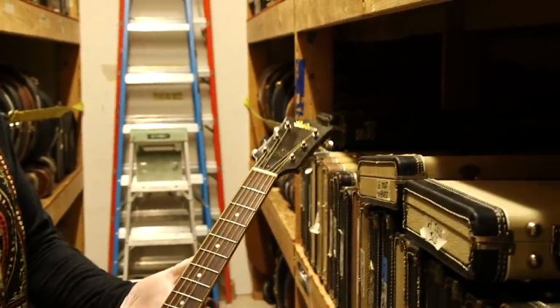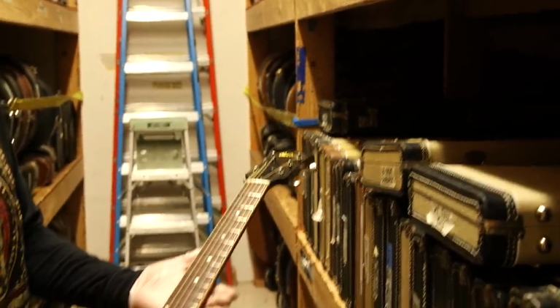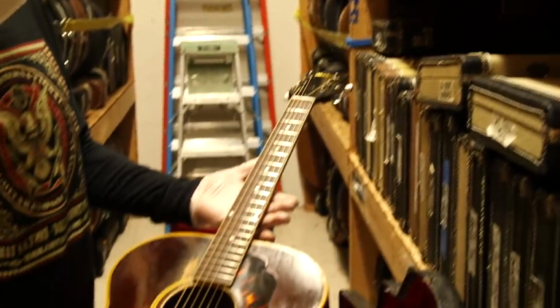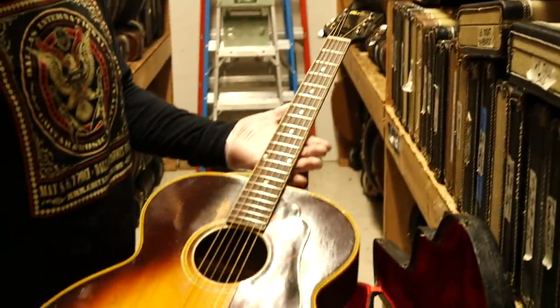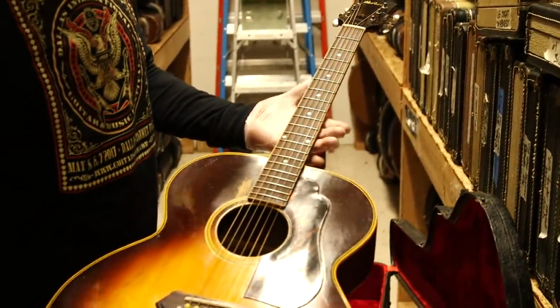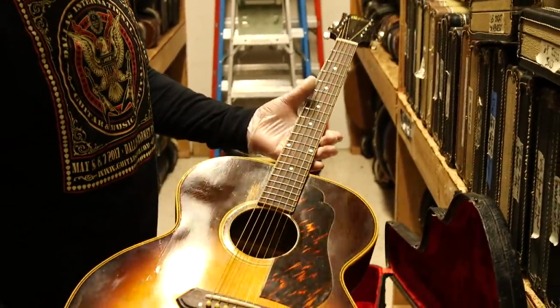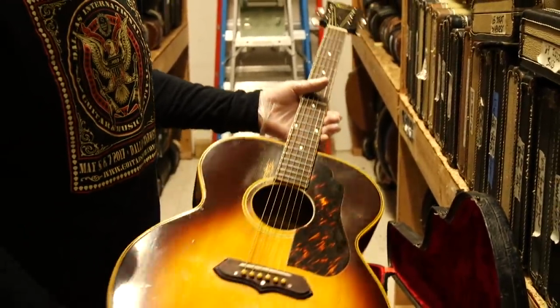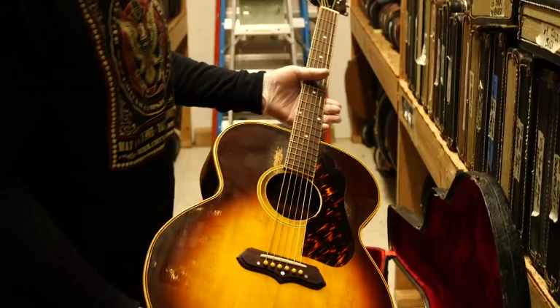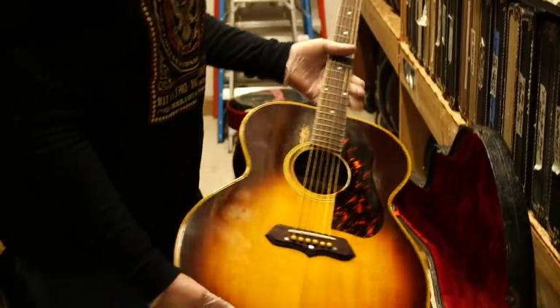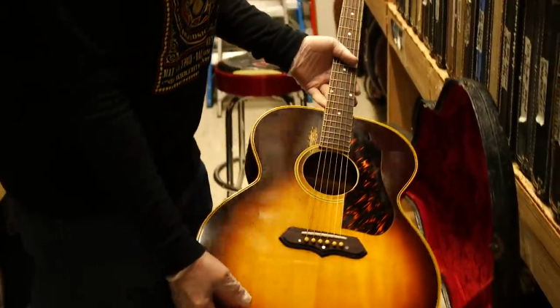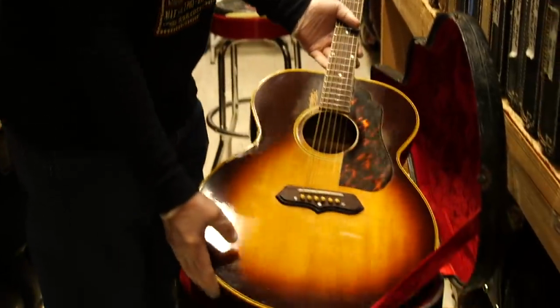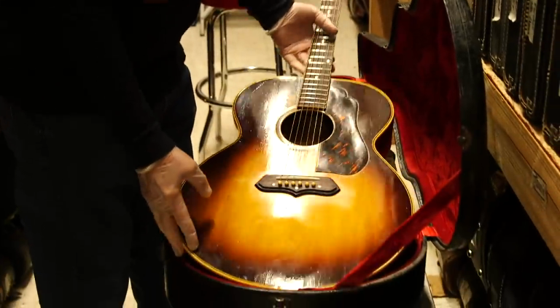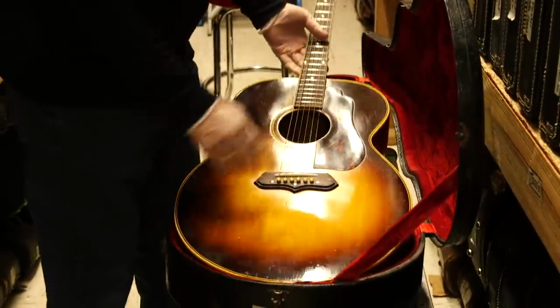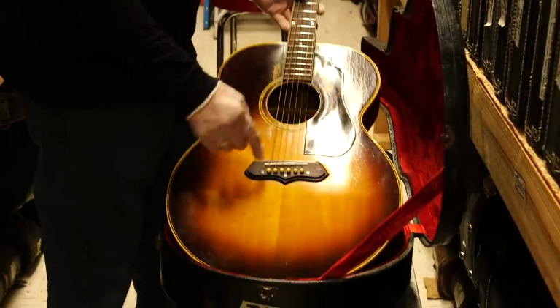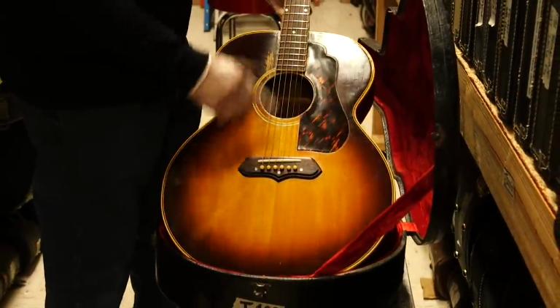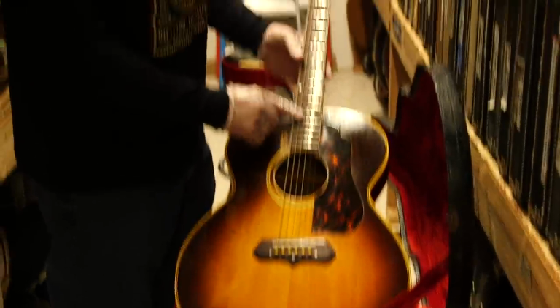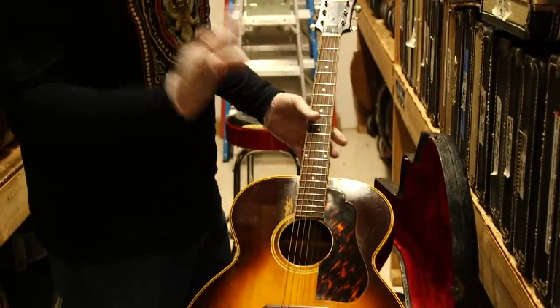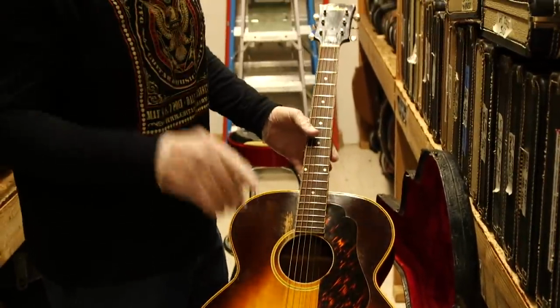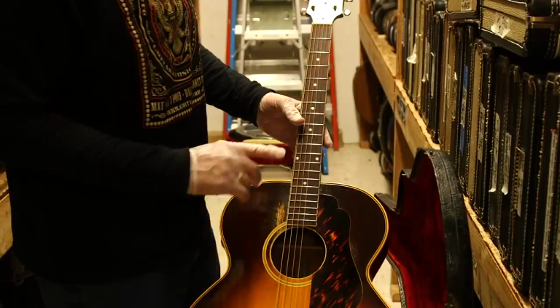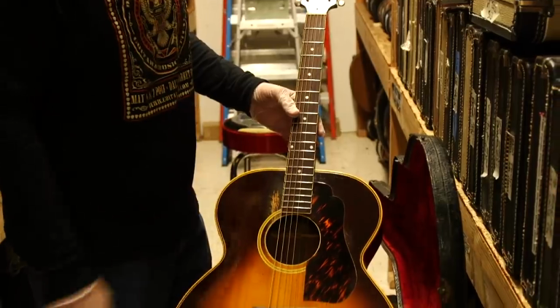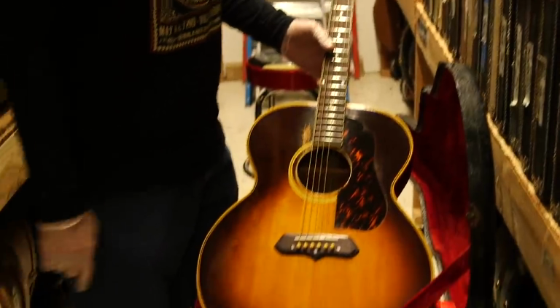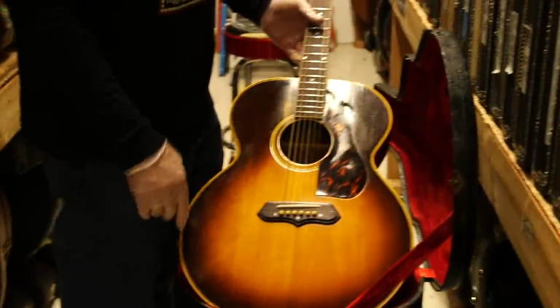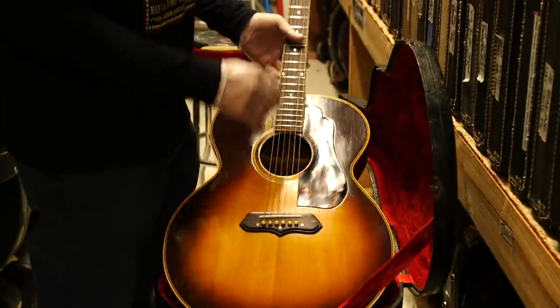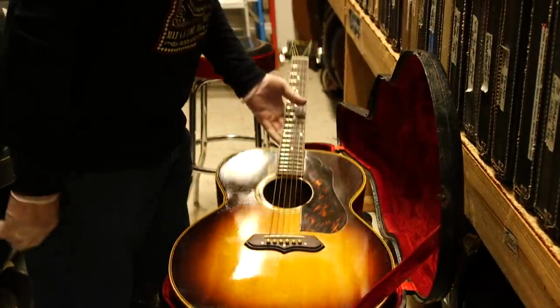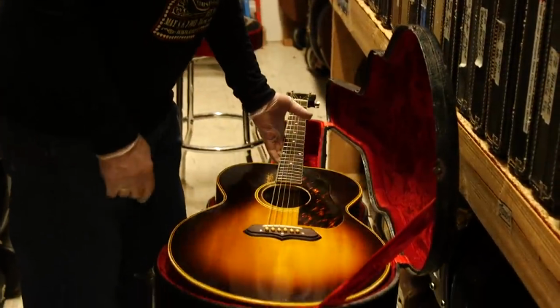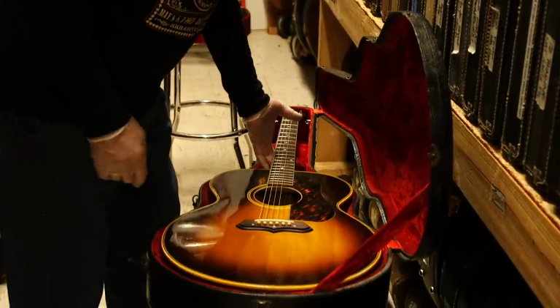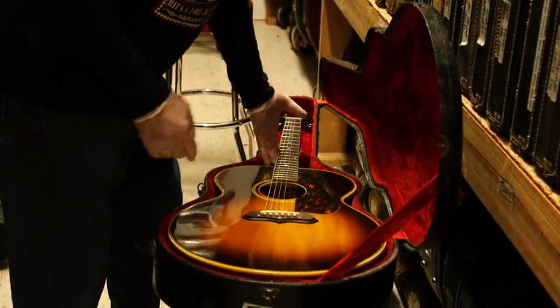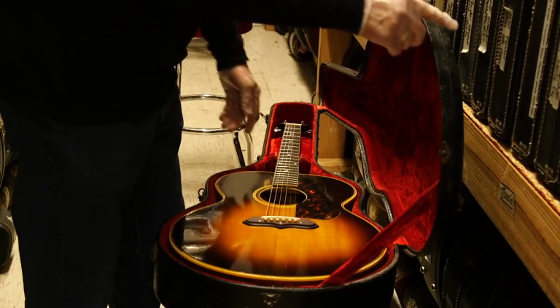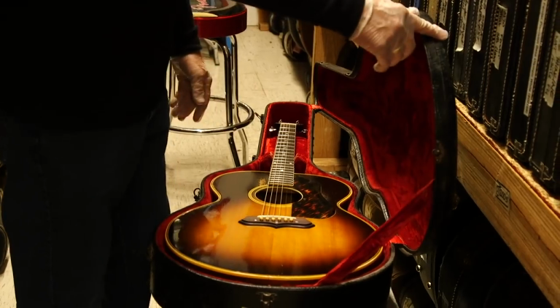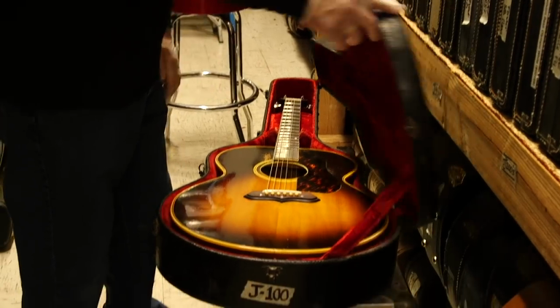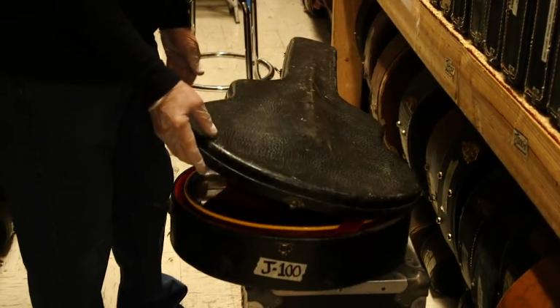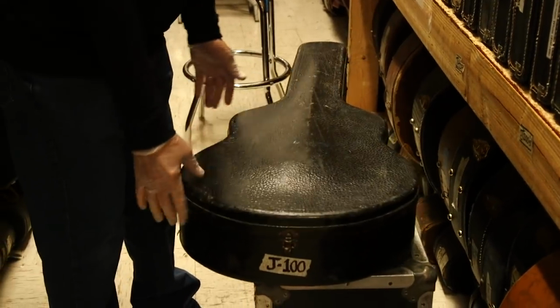Rosewood fingerboard and rosewood bridge — sorry, that was my mistake earlier. Mahogany sides and back, original case. Nice example.